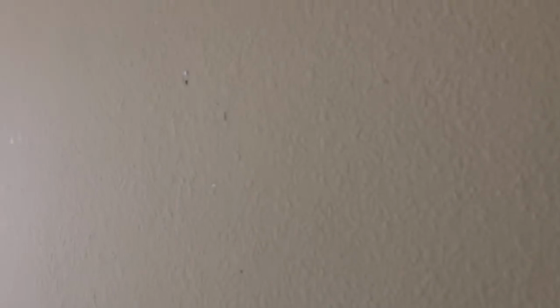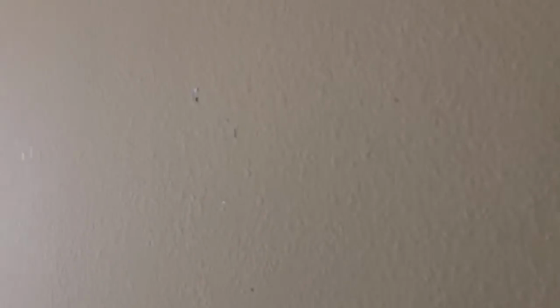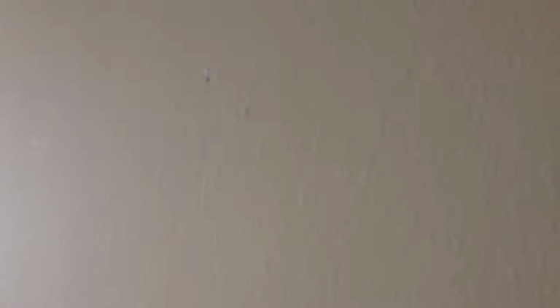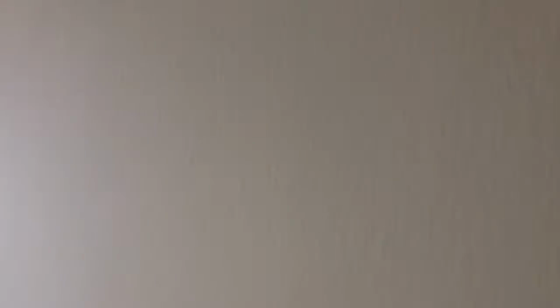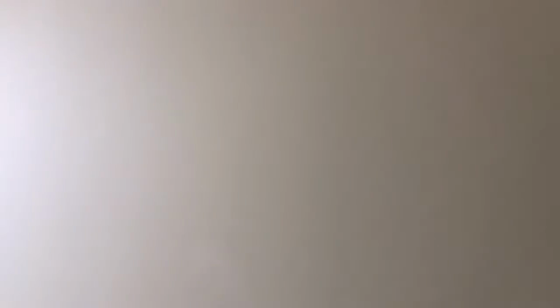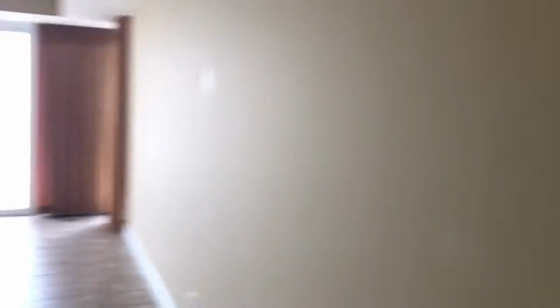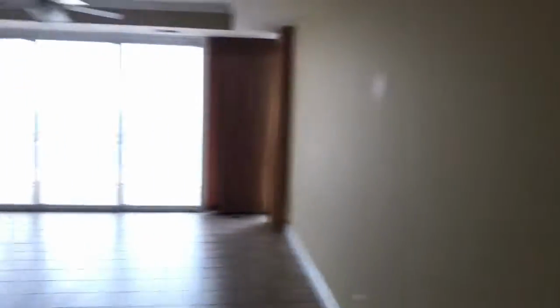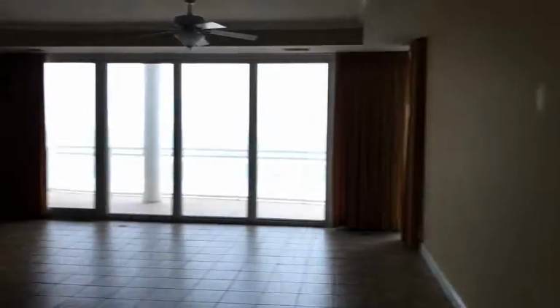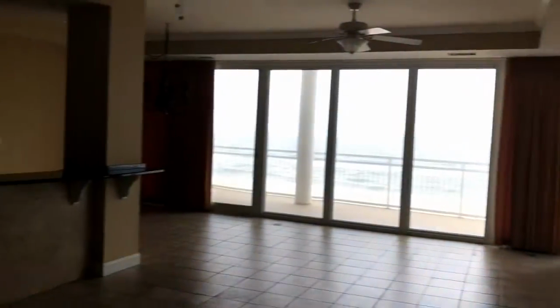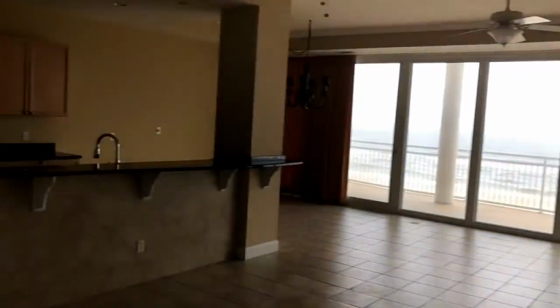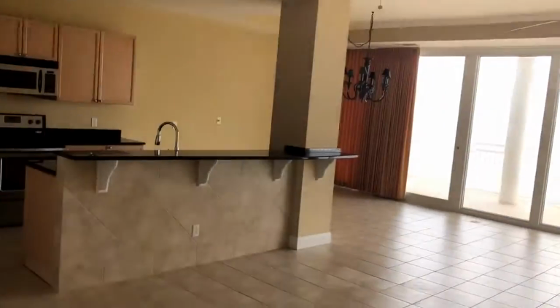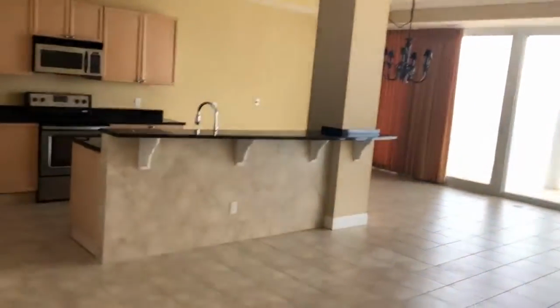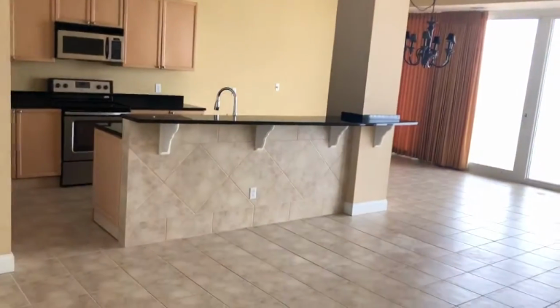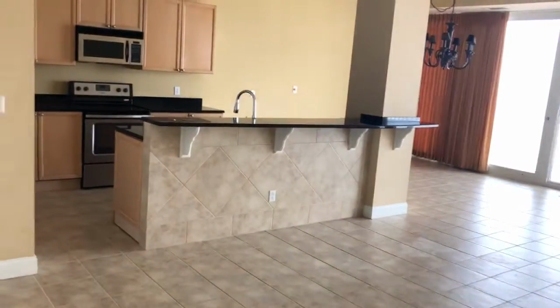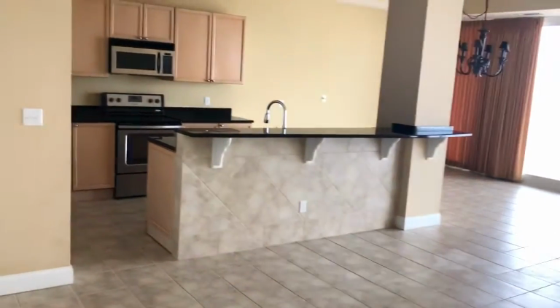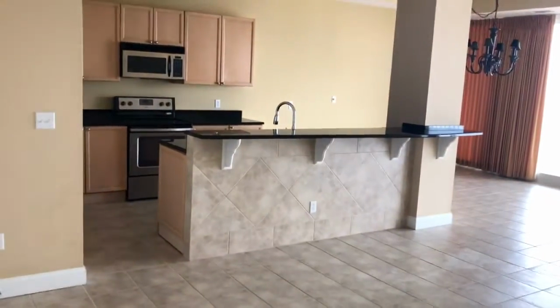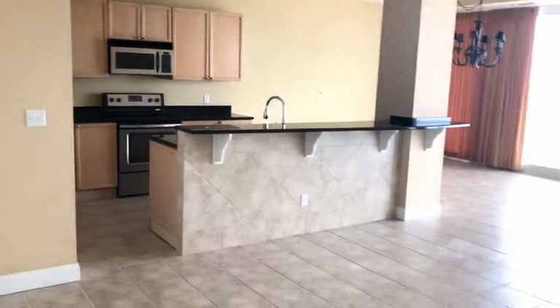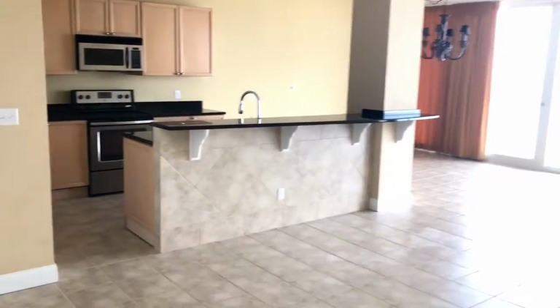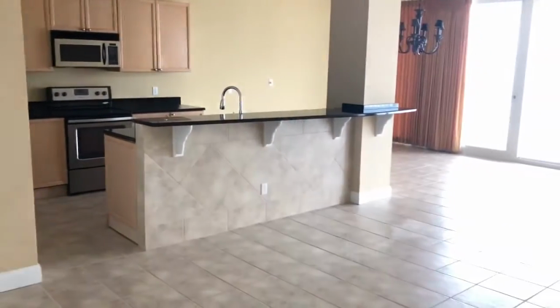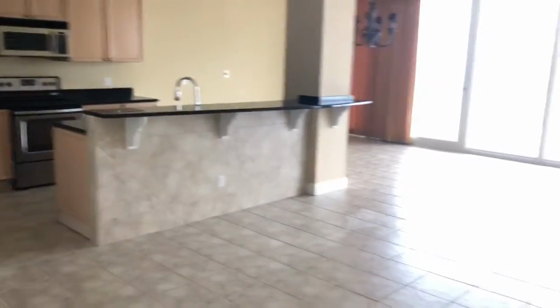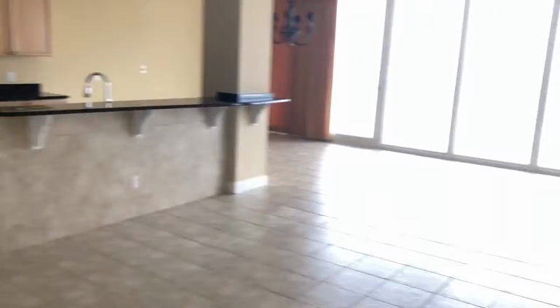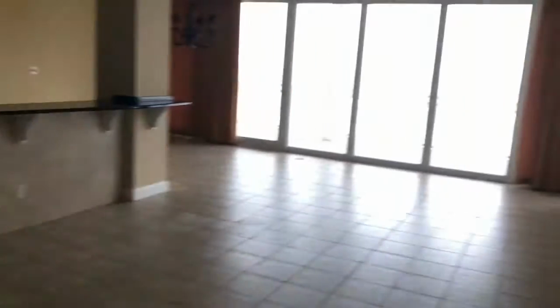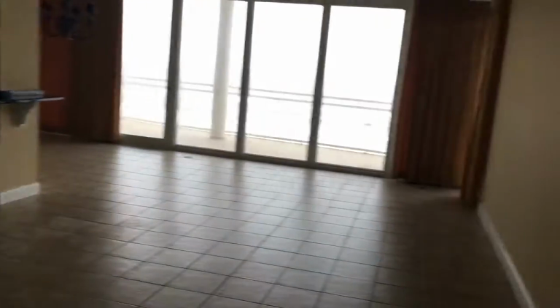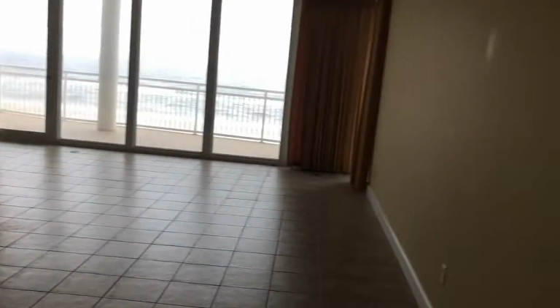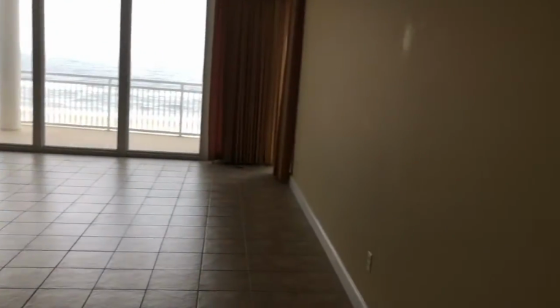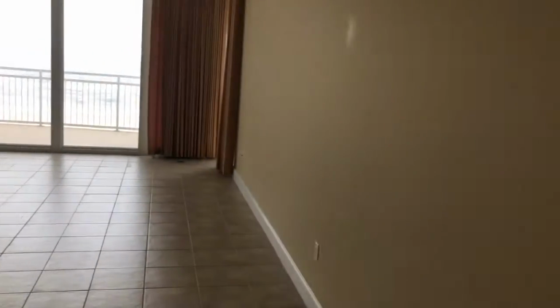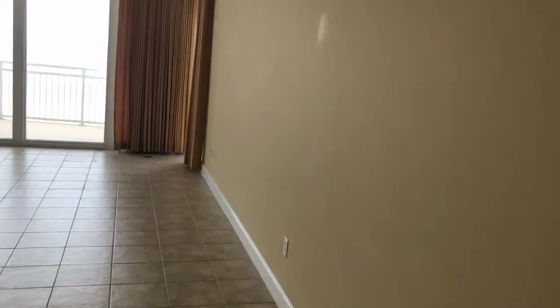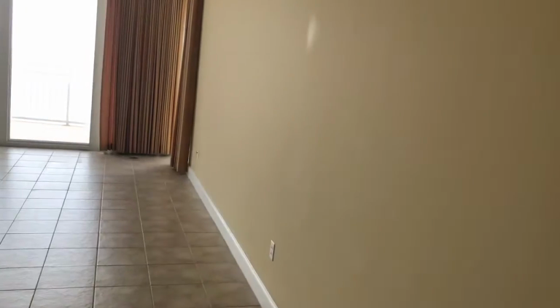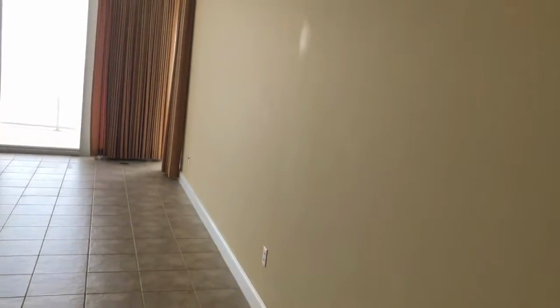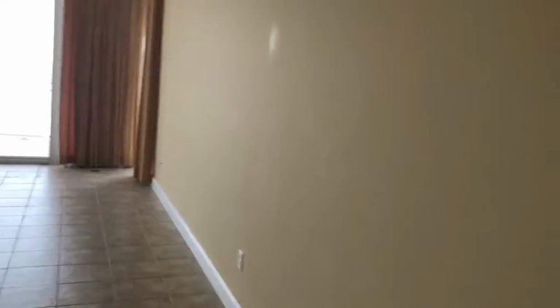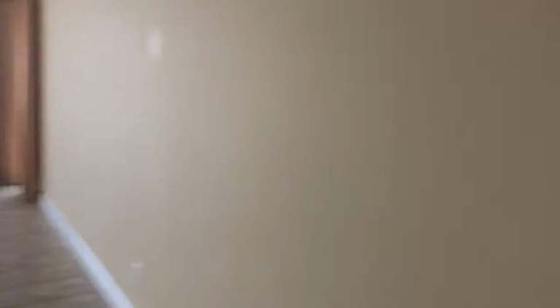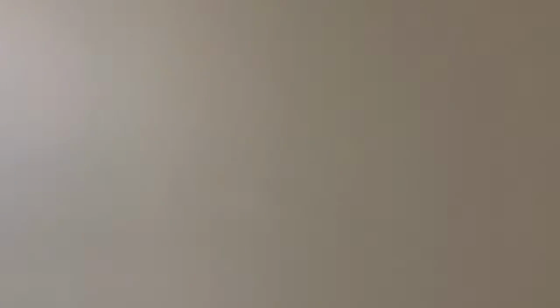There's holes in the wall, and the tile is in great shape here in the living area. But my point again is that this place came out of foreclosure.